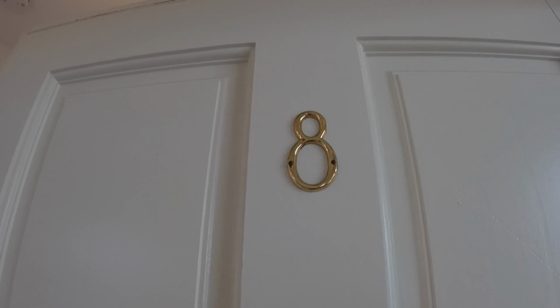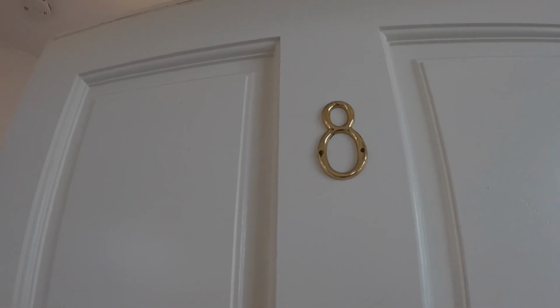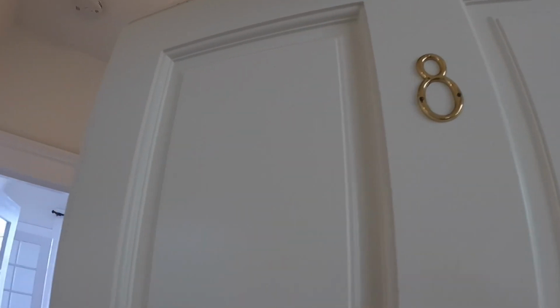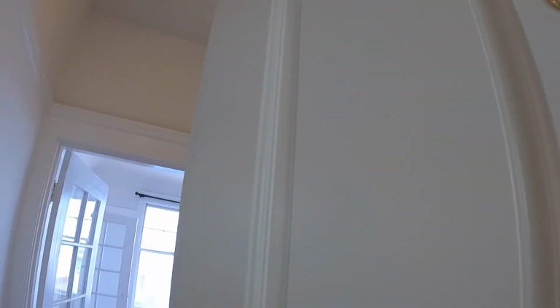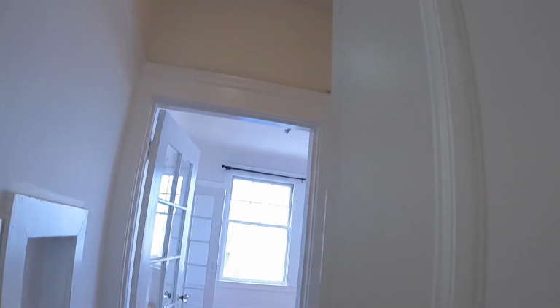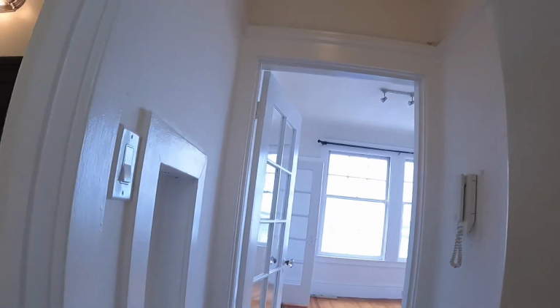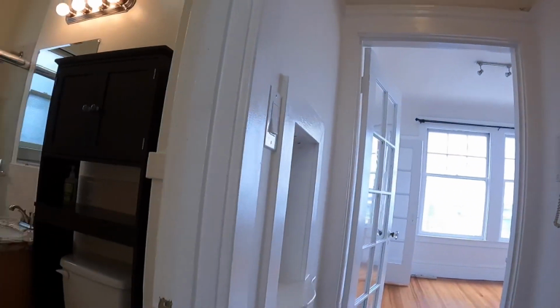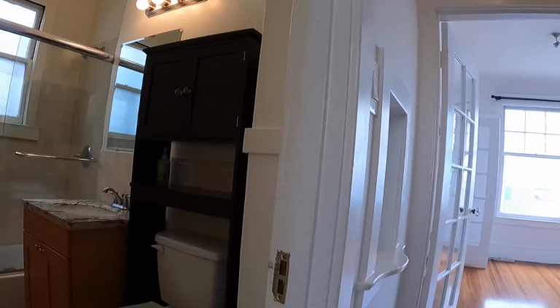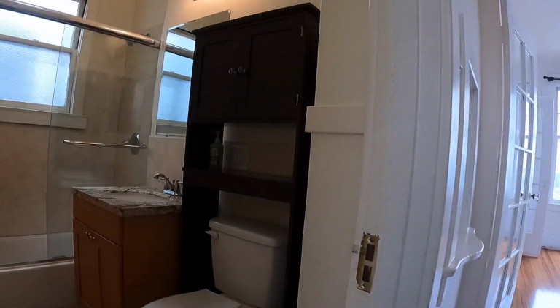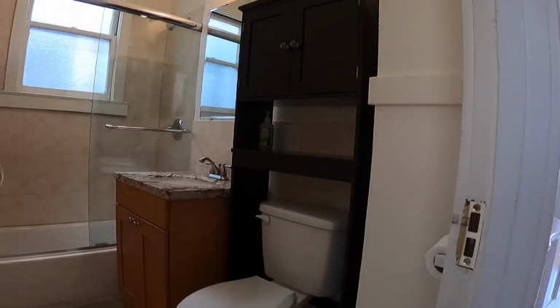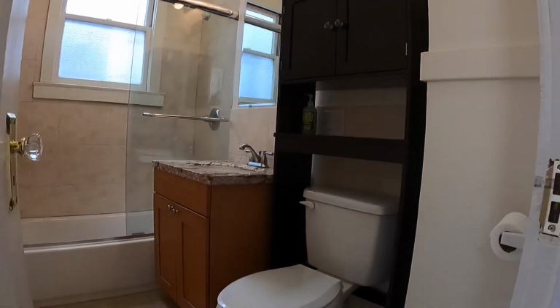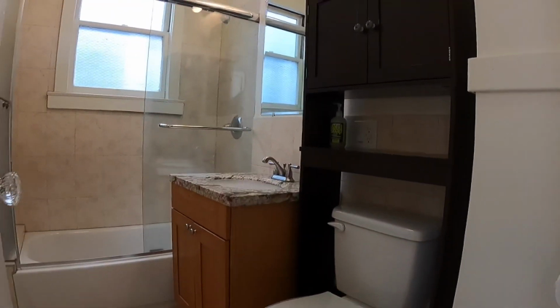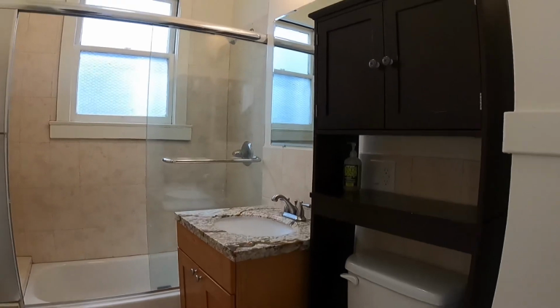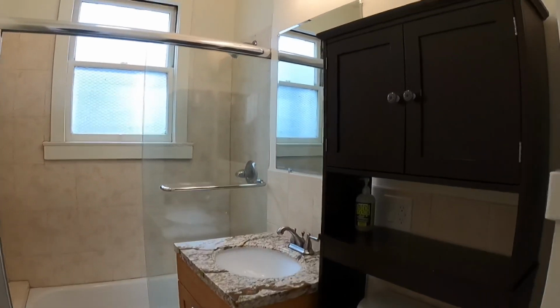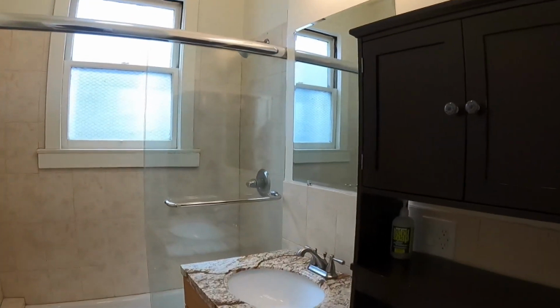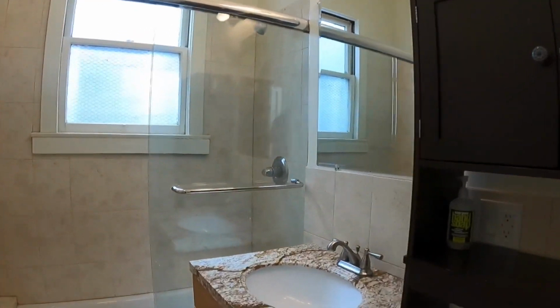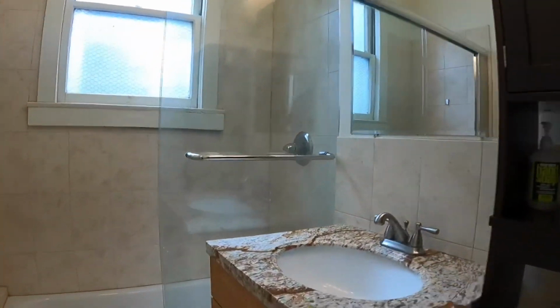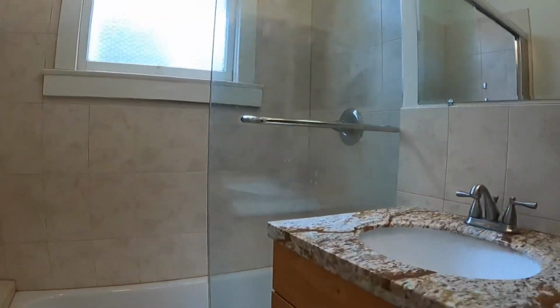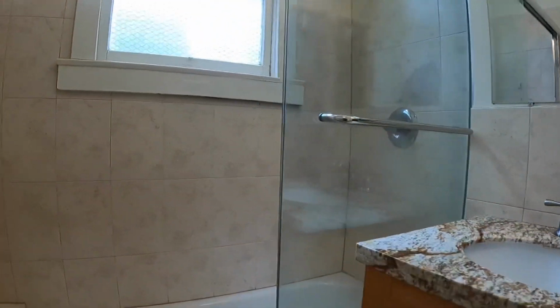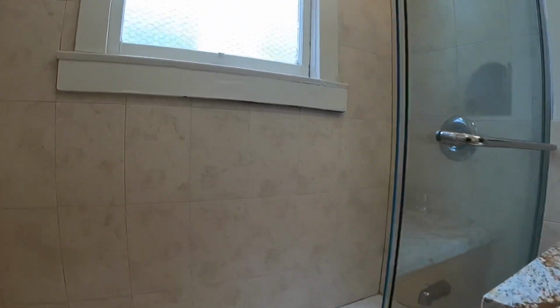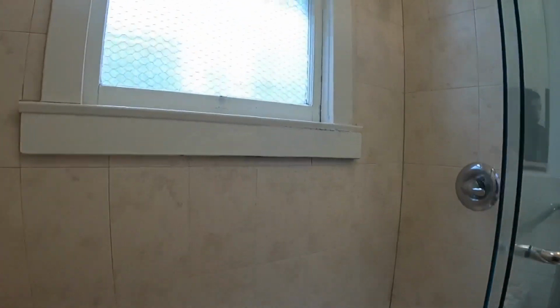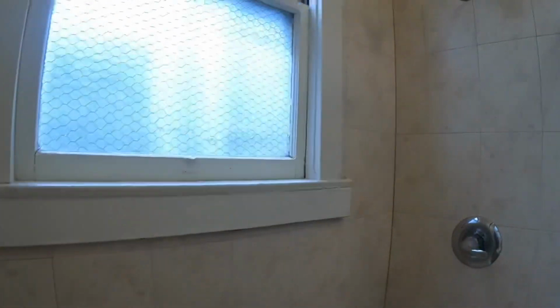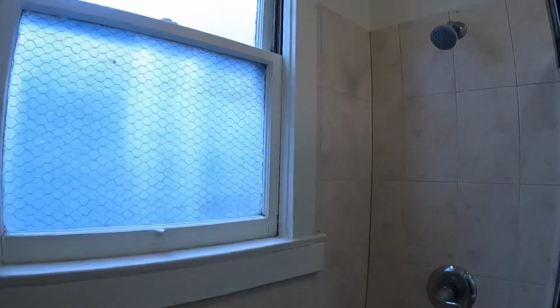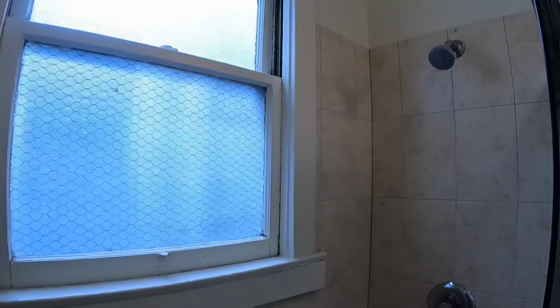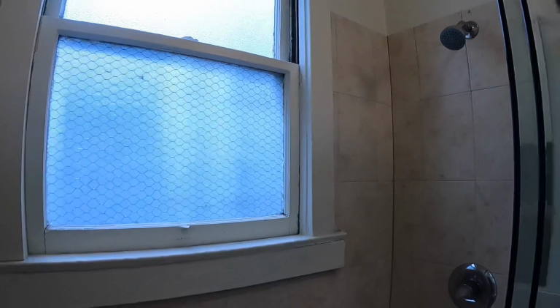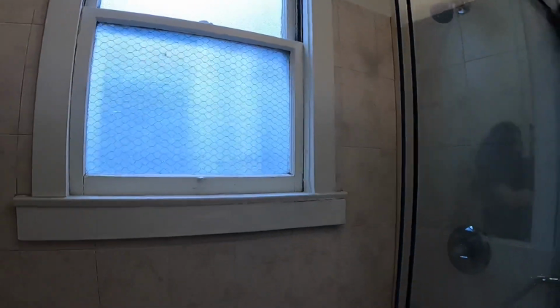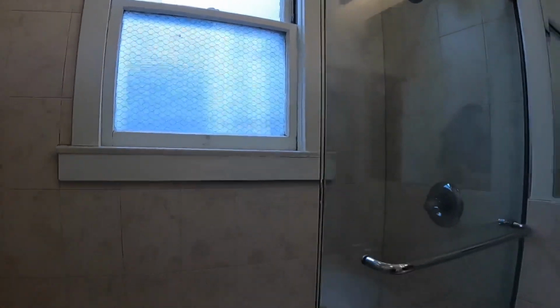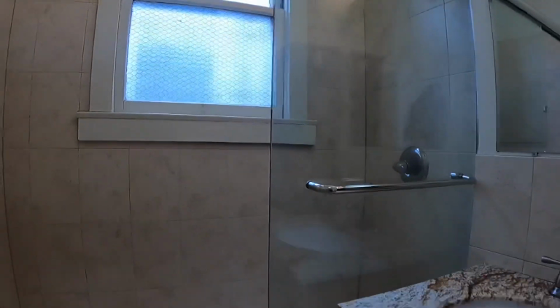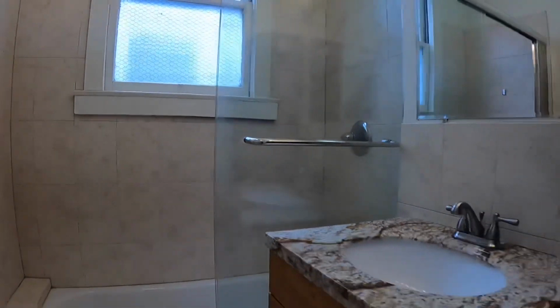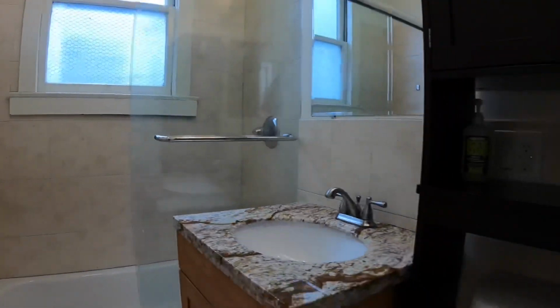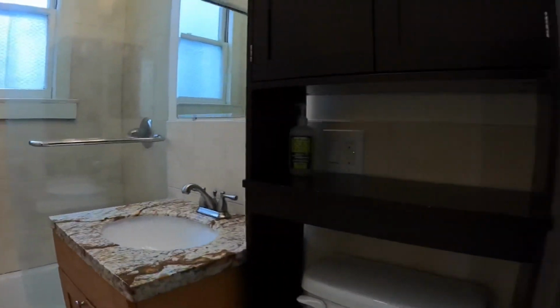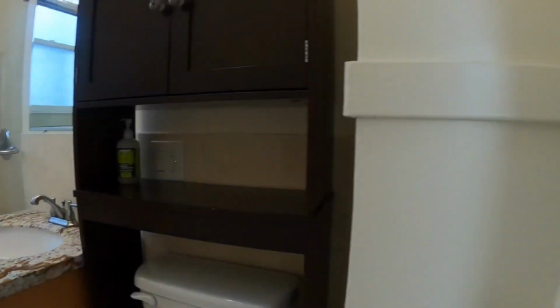Hello, welcome to unit number 8 at 1464 Taylor. This is a spacious two-room studio plus separate kitchen. You have a beautiful full bath with tub and shower.